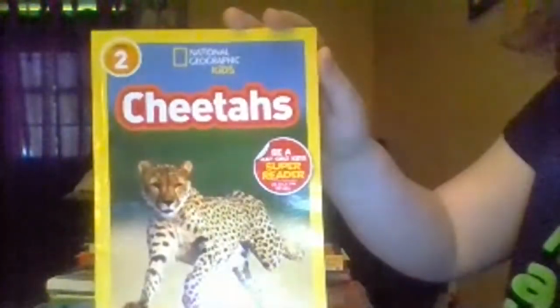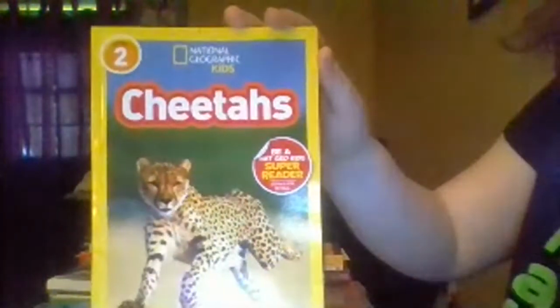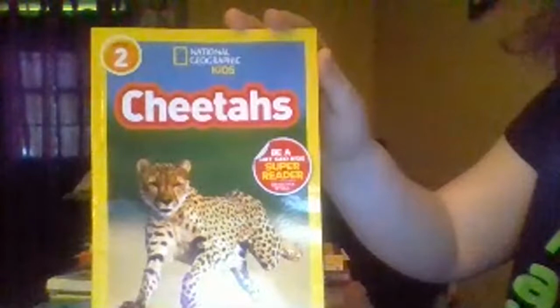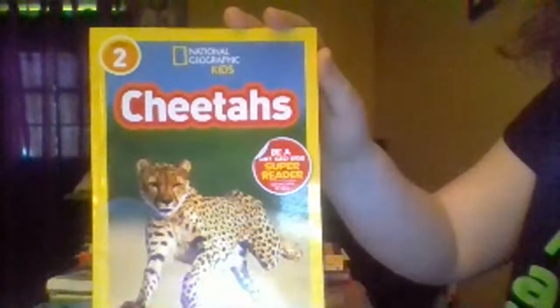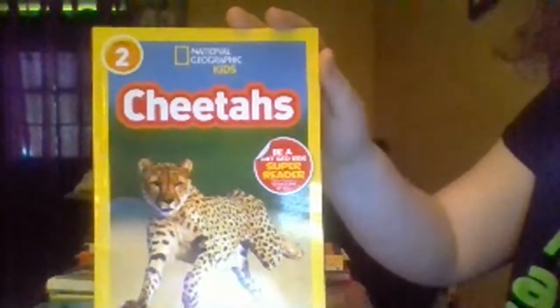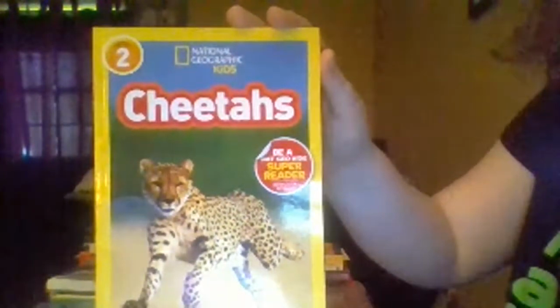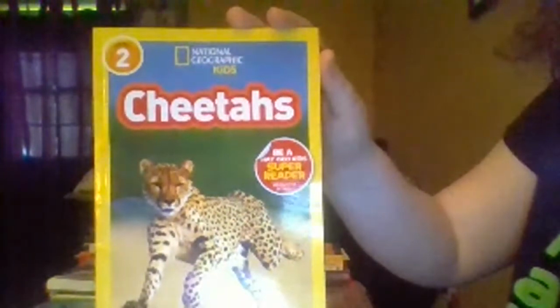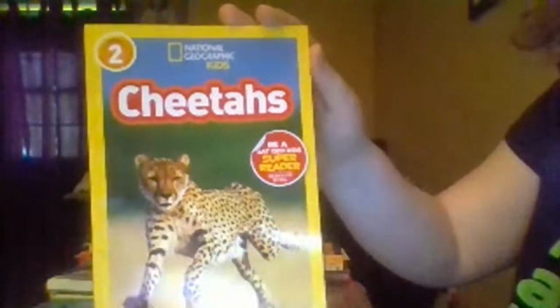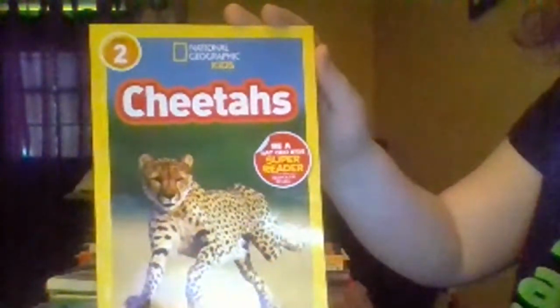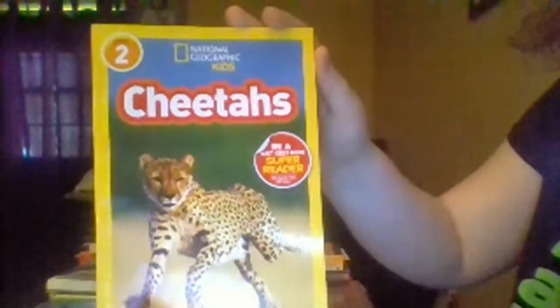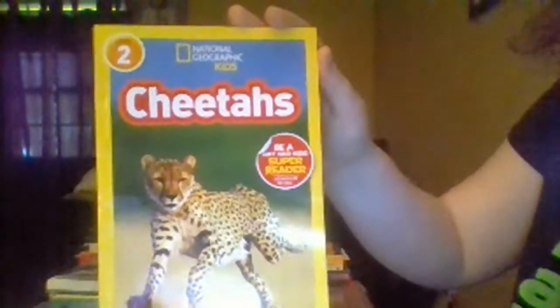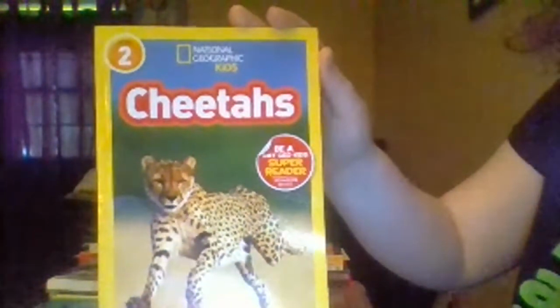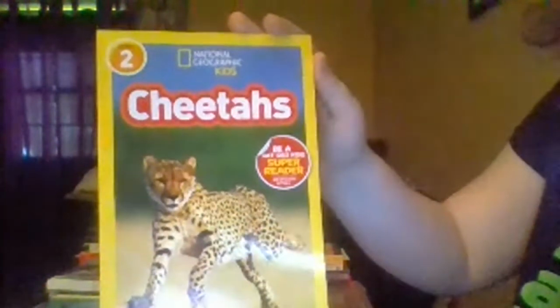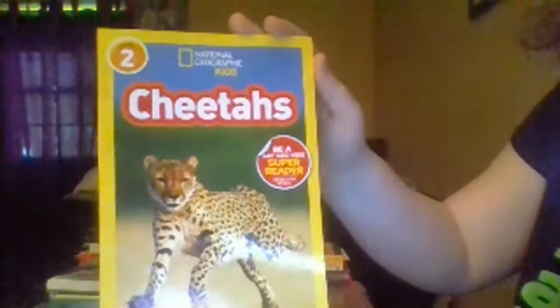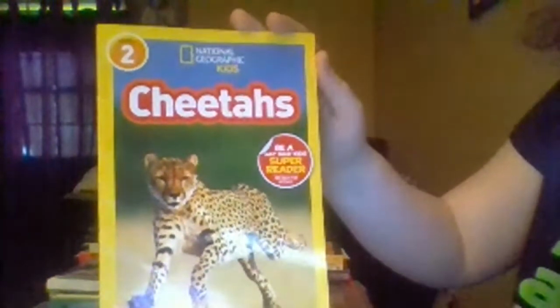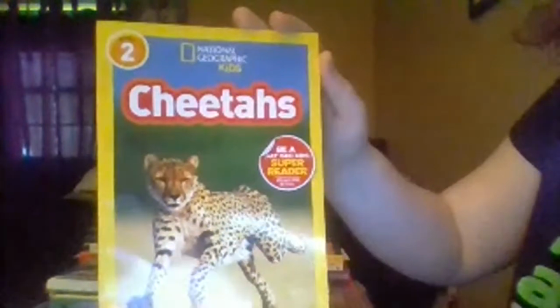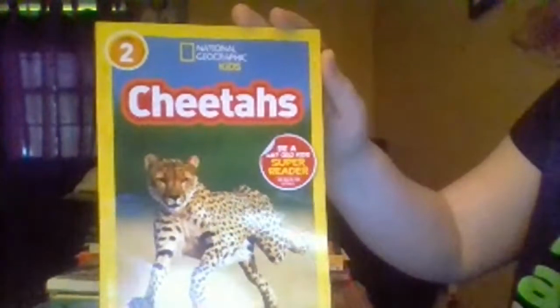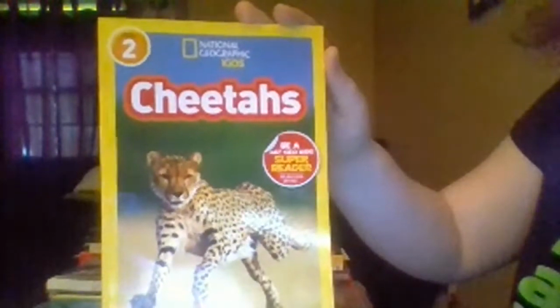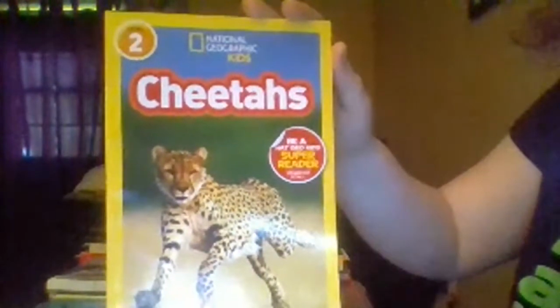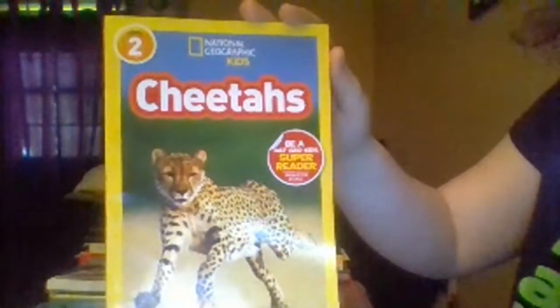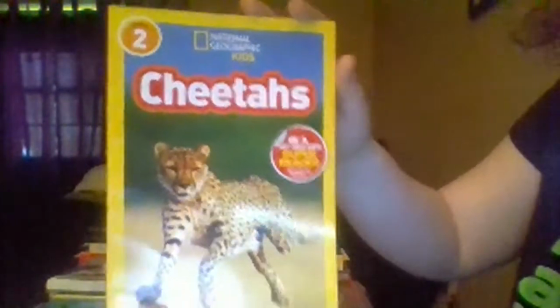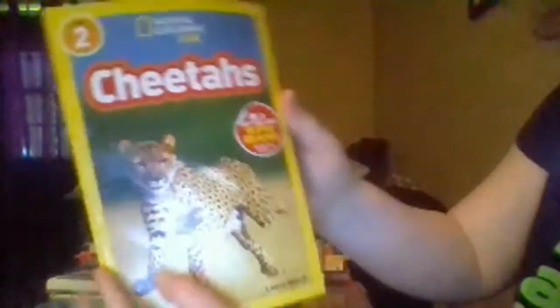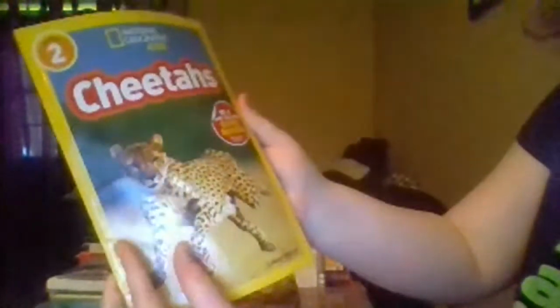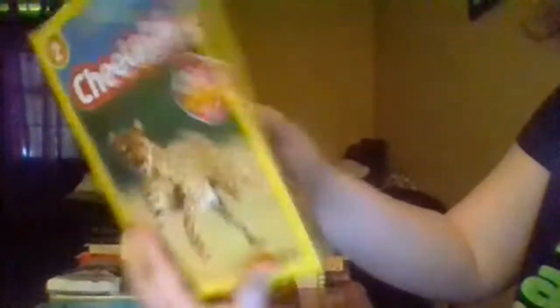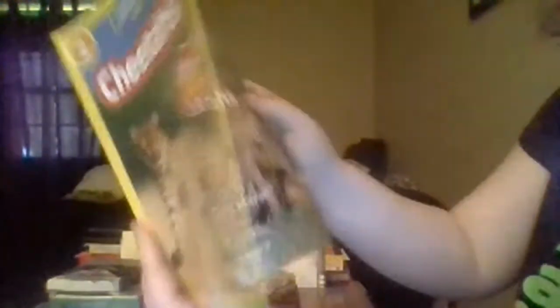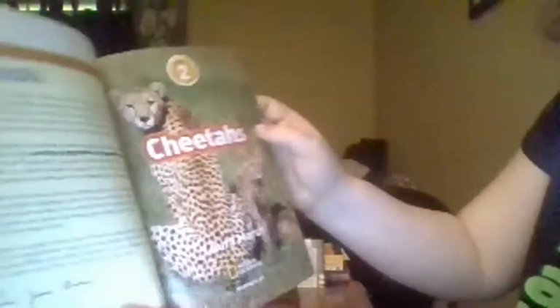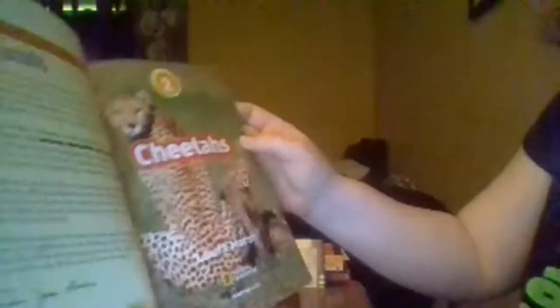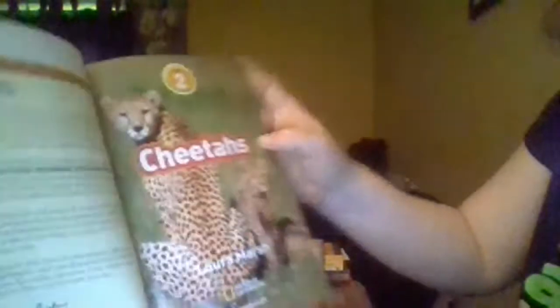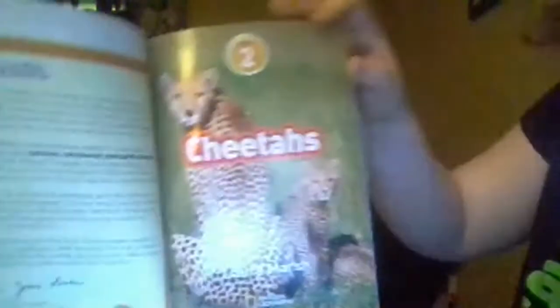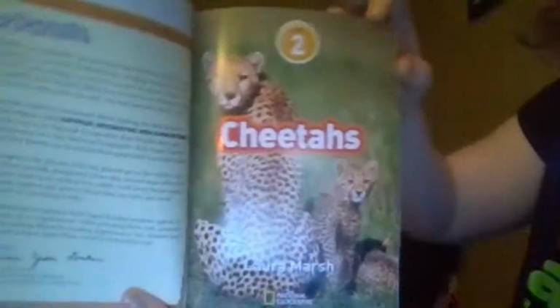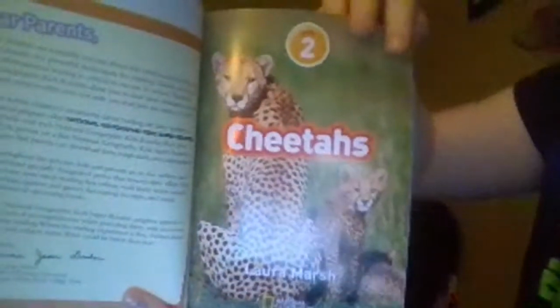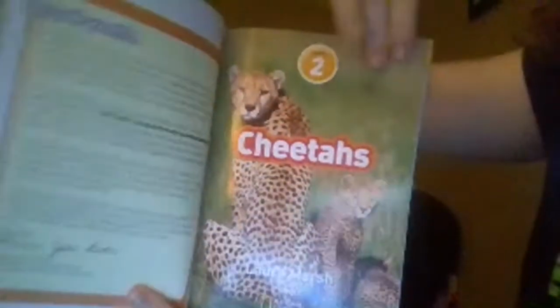Hey guys. This is Cheetahs by National Geographic Kids. It's an independent reader book, like our last one. Let's get started. Cheetahs by Laura Marsh.